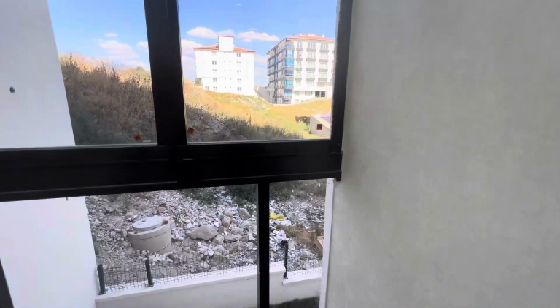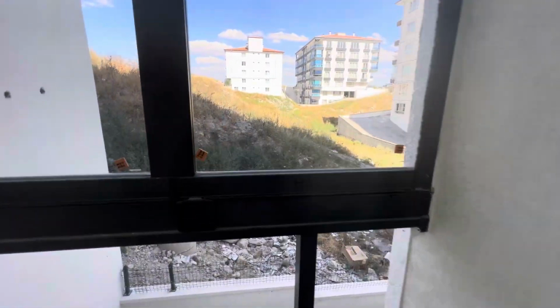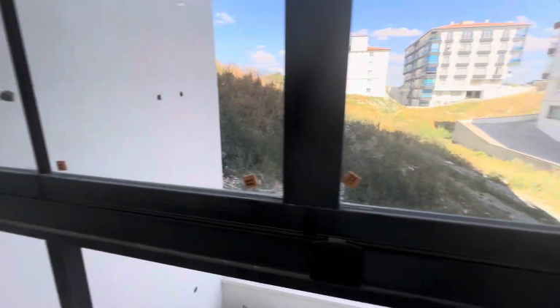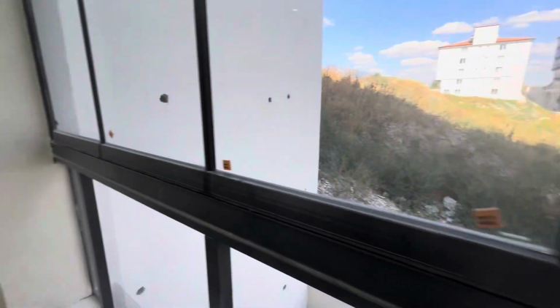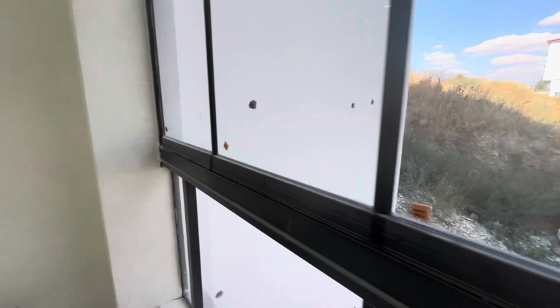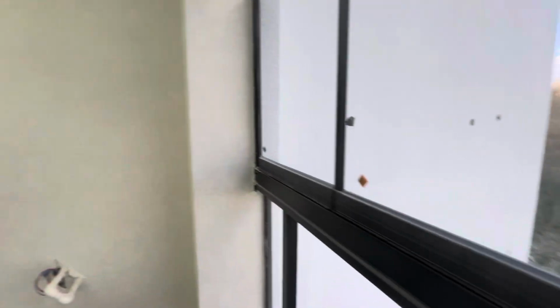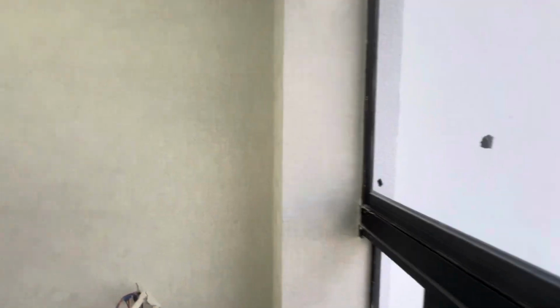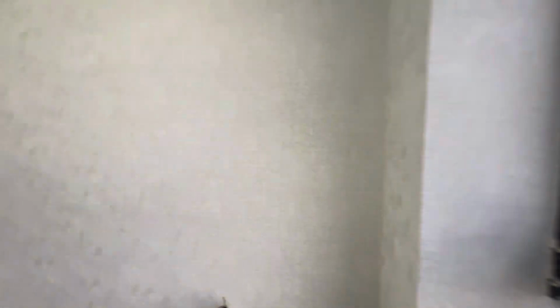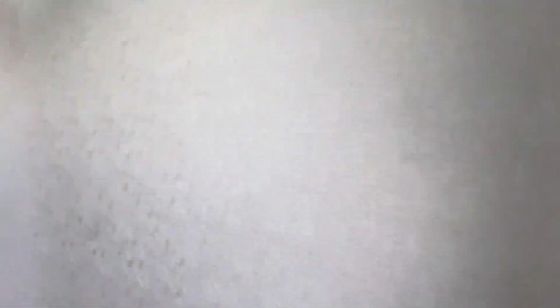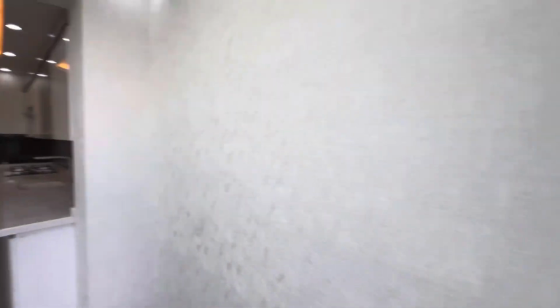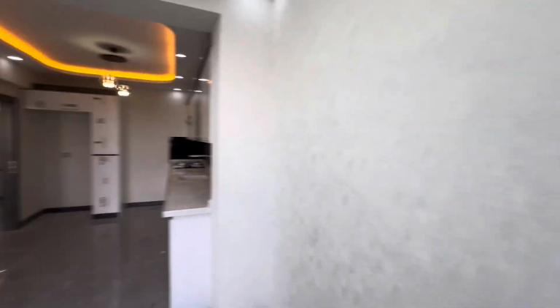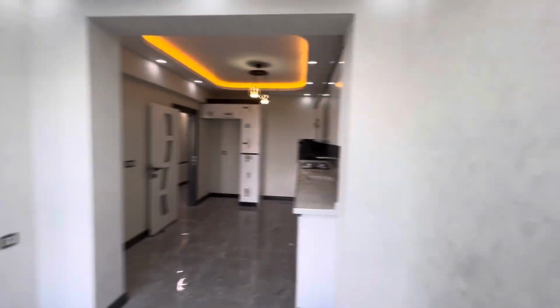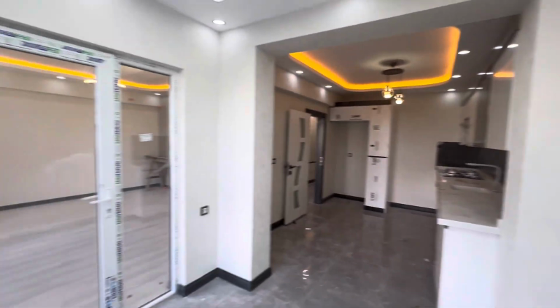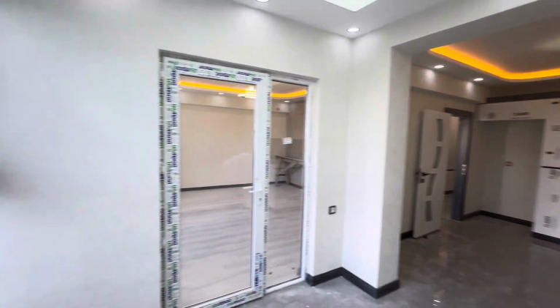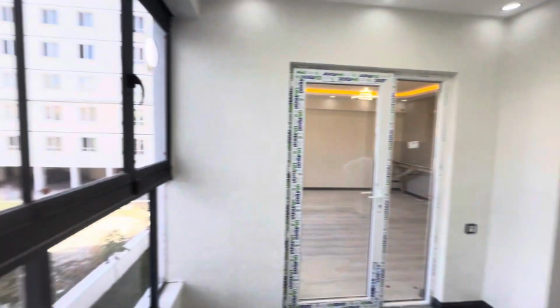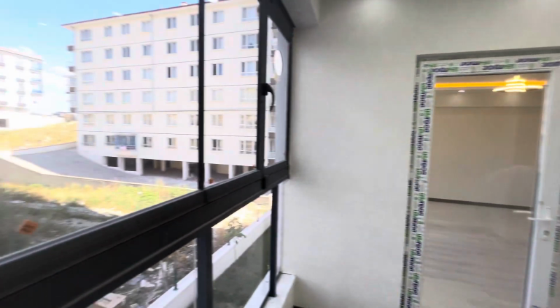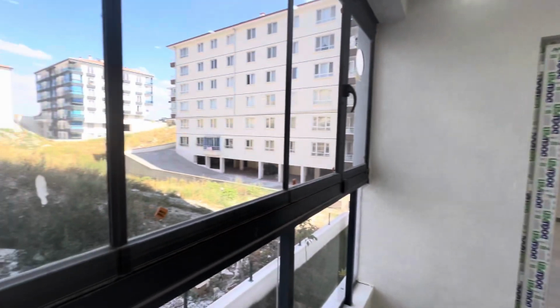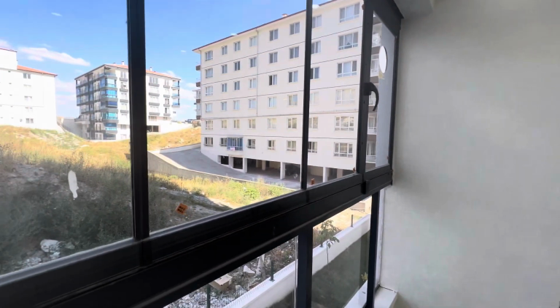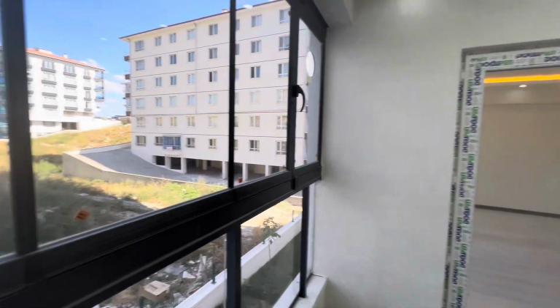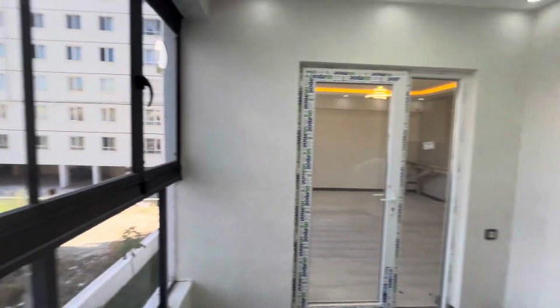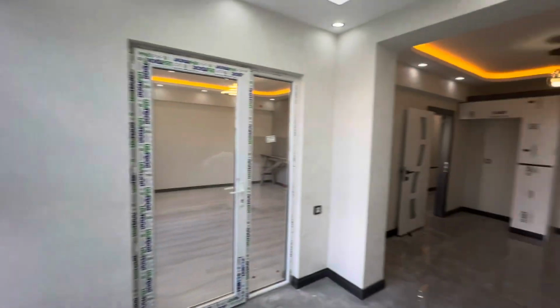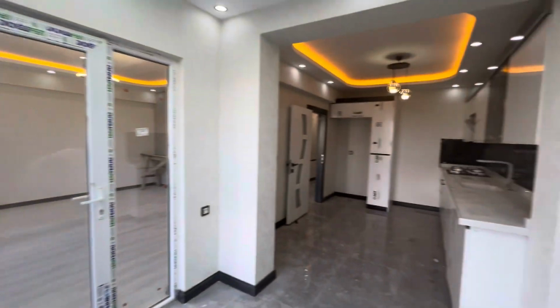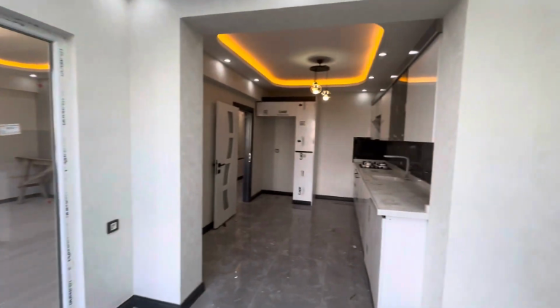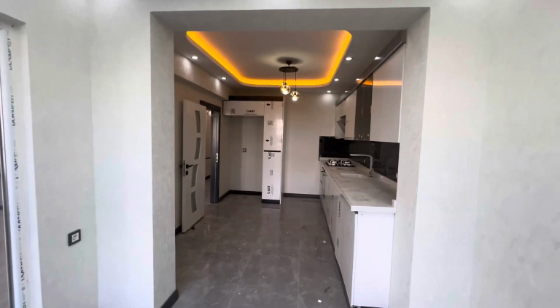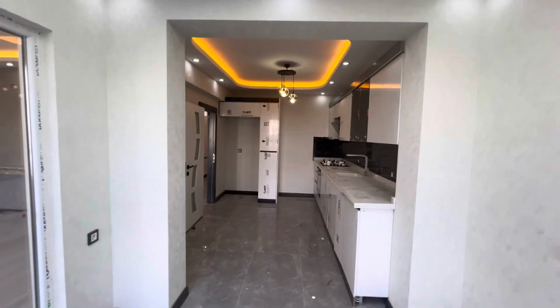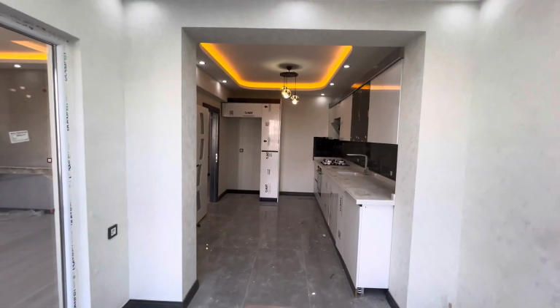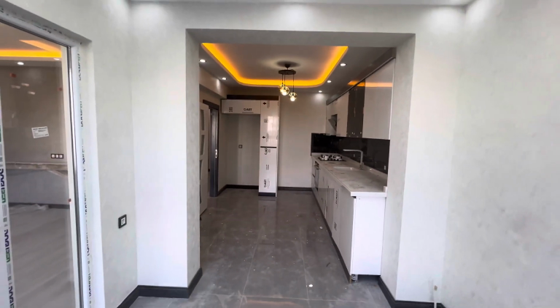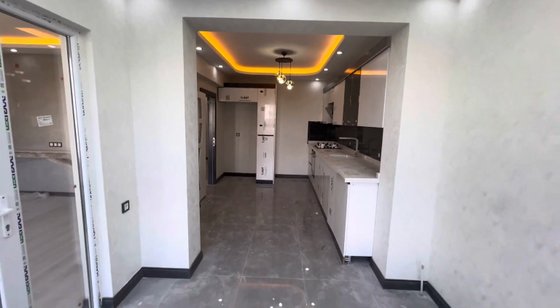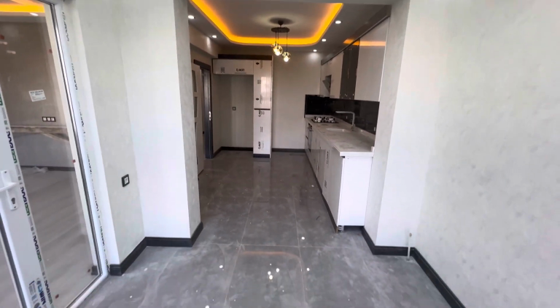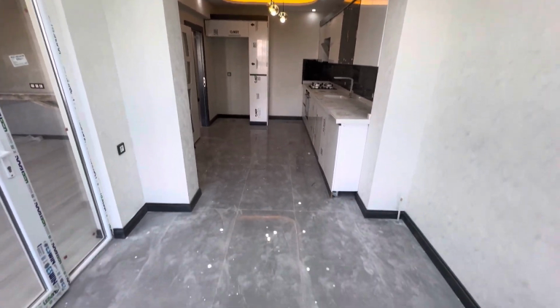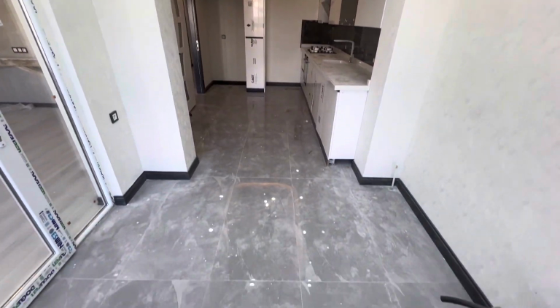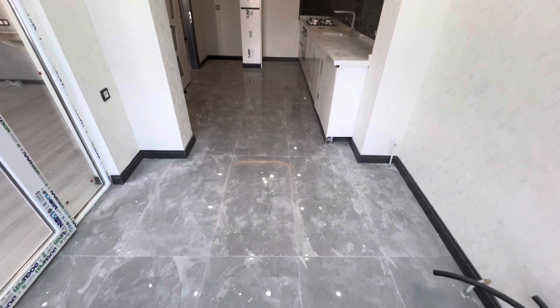It is a two plus one apartment on the floor, boardroom 2, as you can see. The price for this apartment is 1,750,000 Turkish lira.